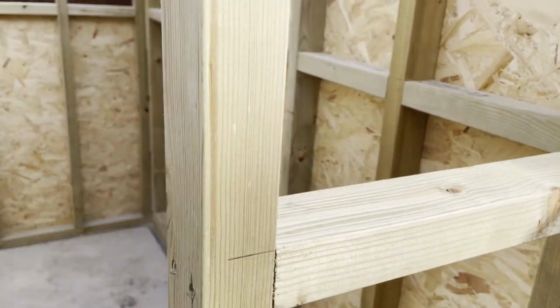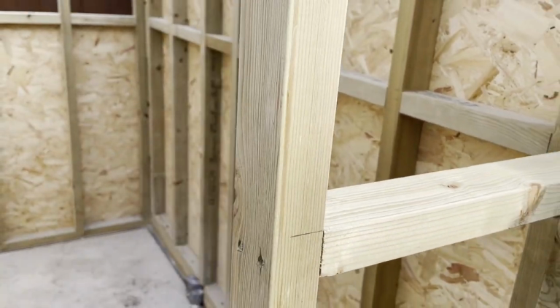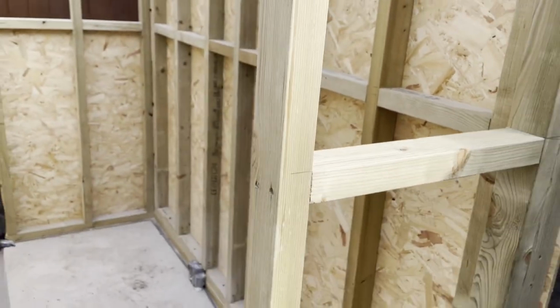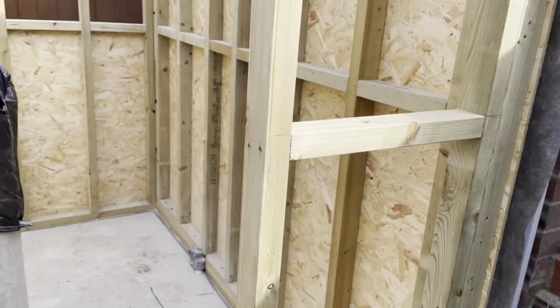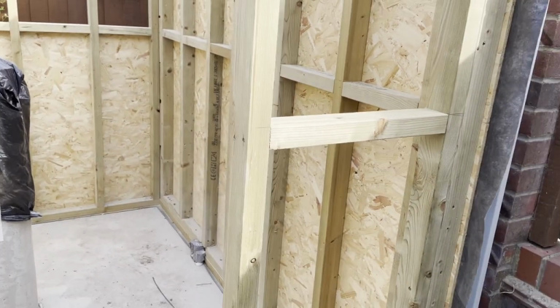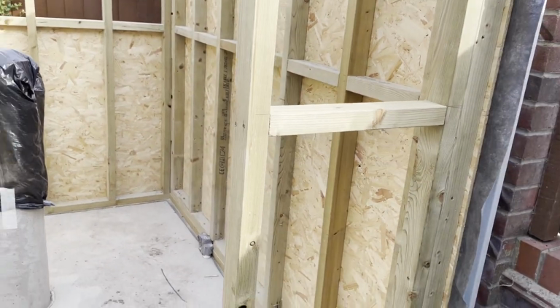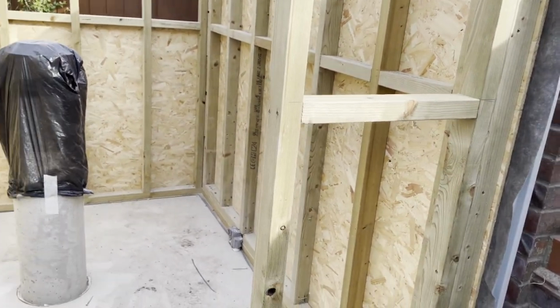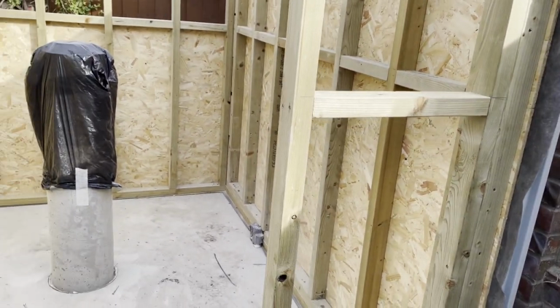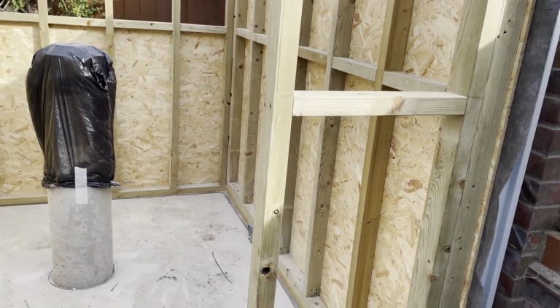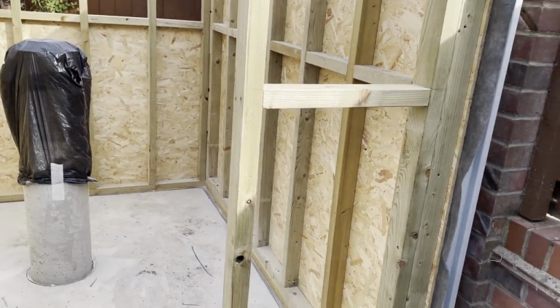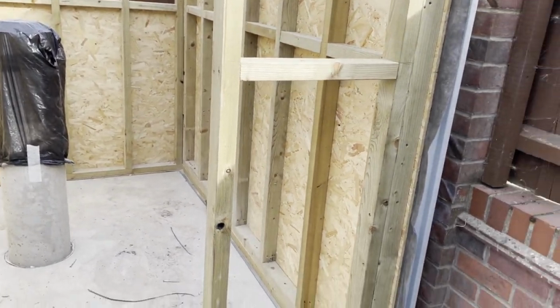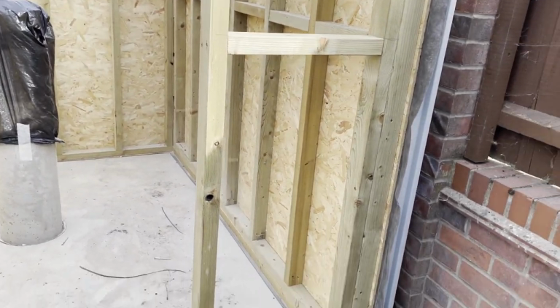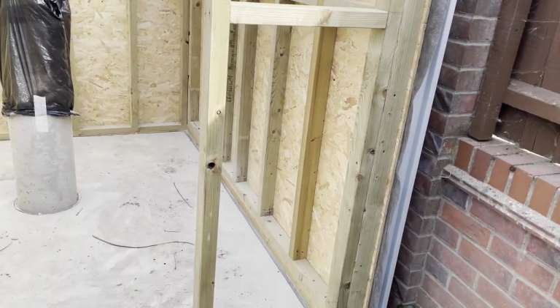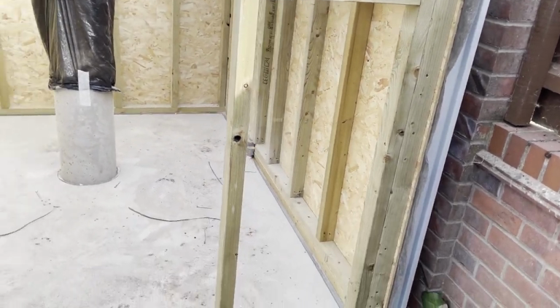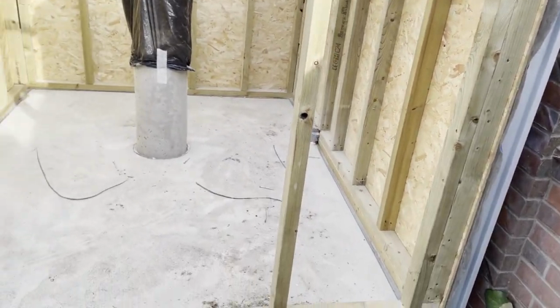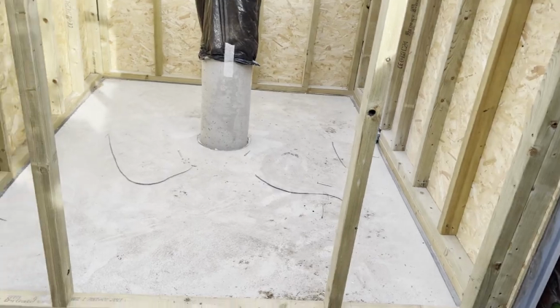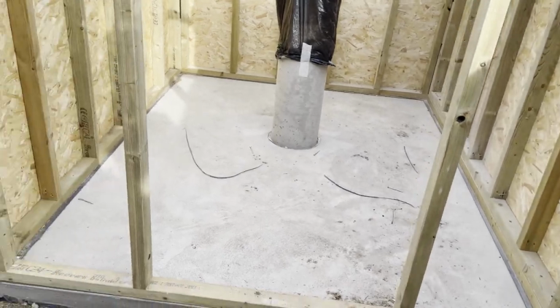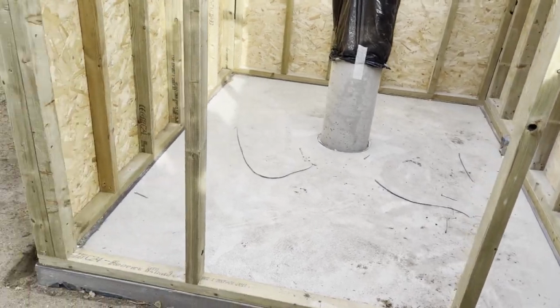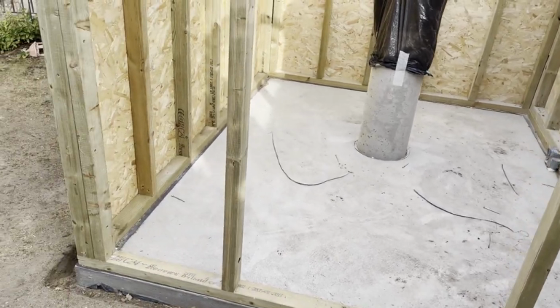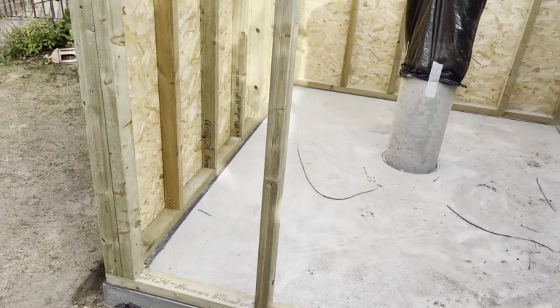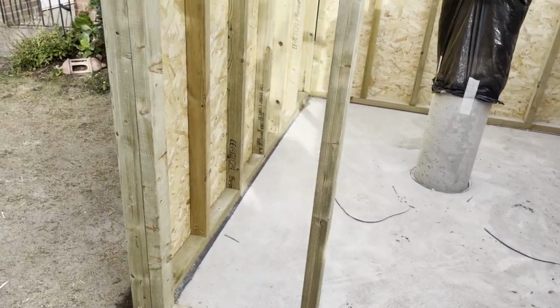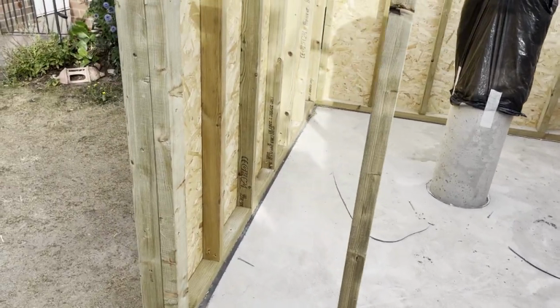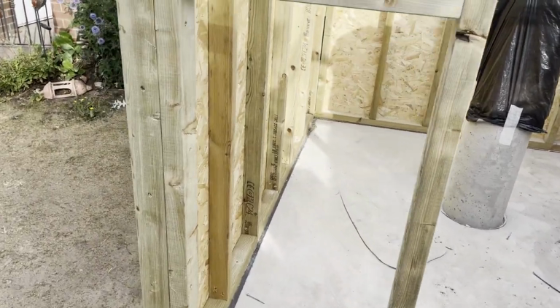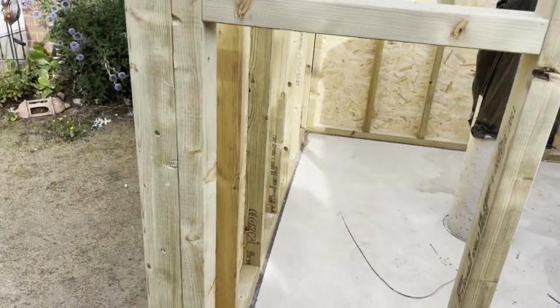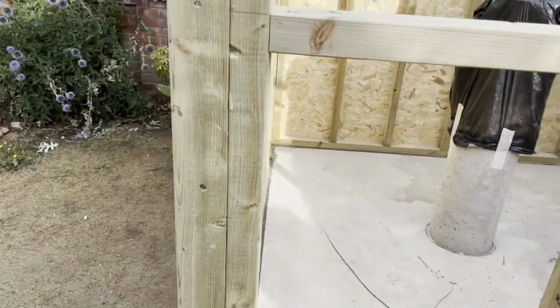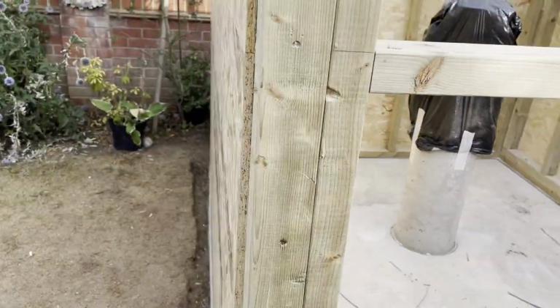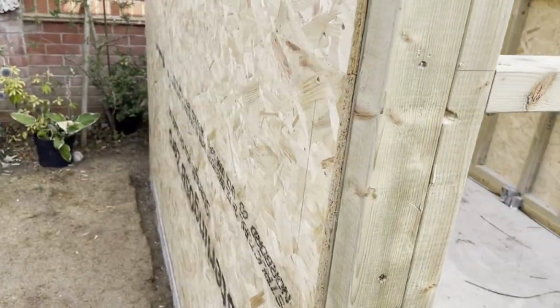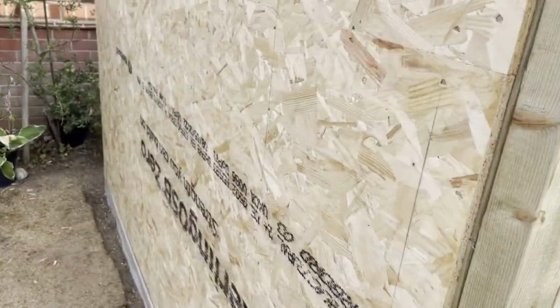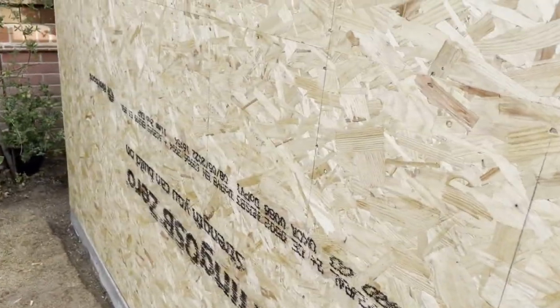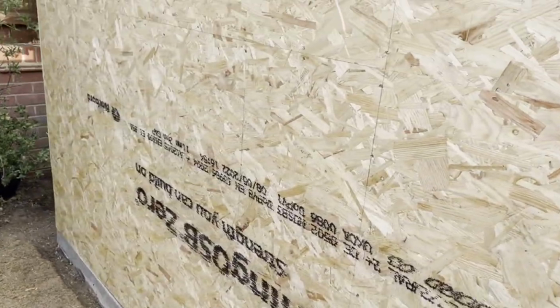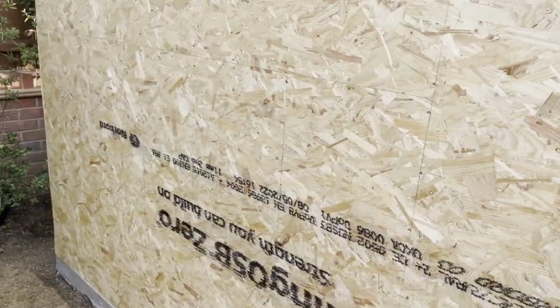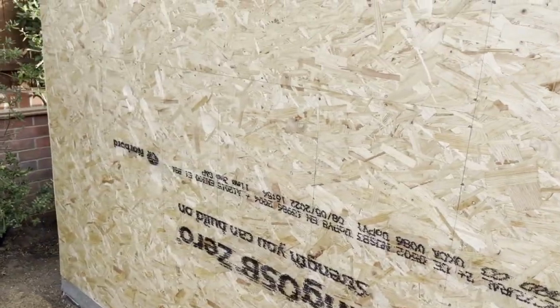Now I just need to finish off the rest of it, but at least I can get to all the other sides physically, and it'll be a lot easier to build.